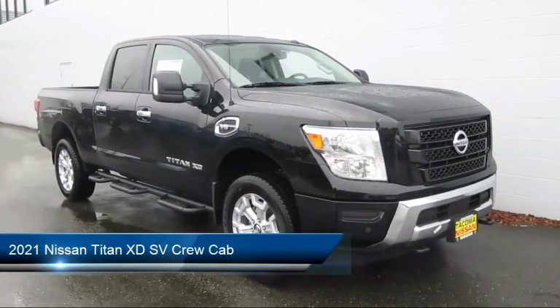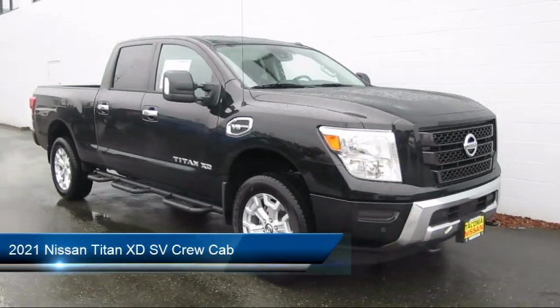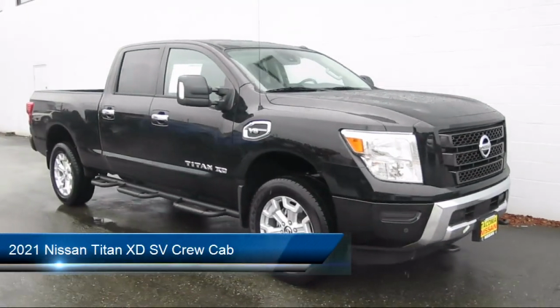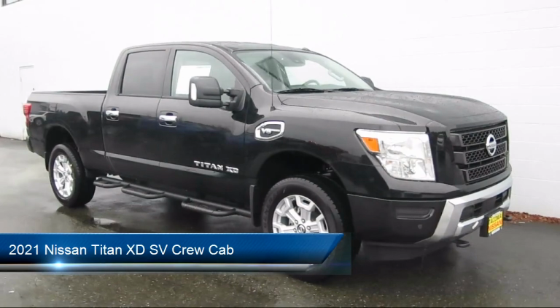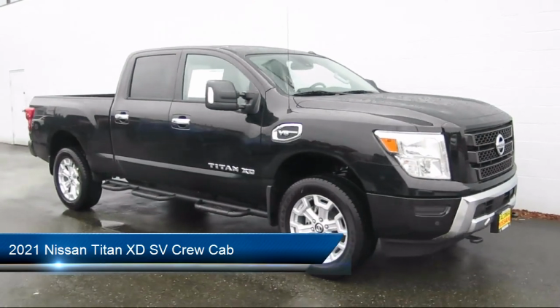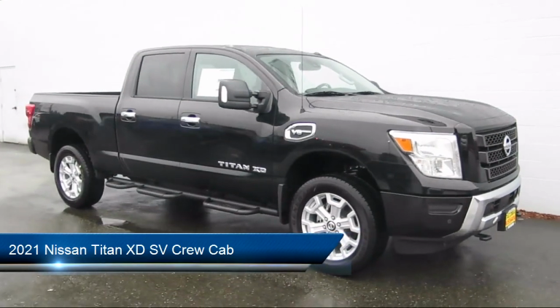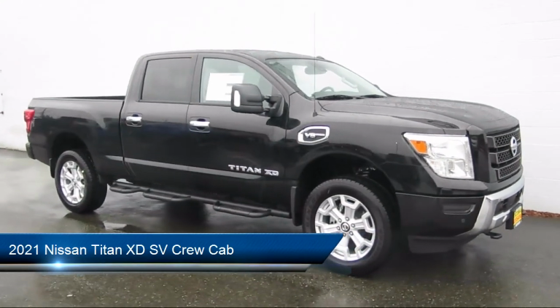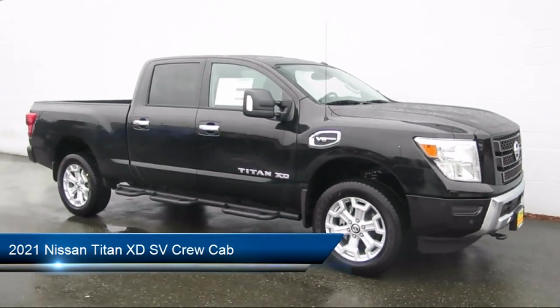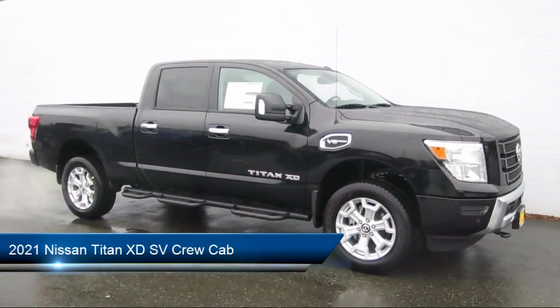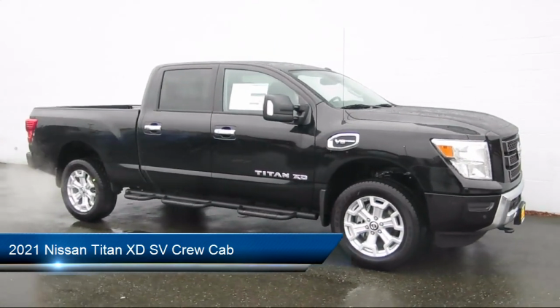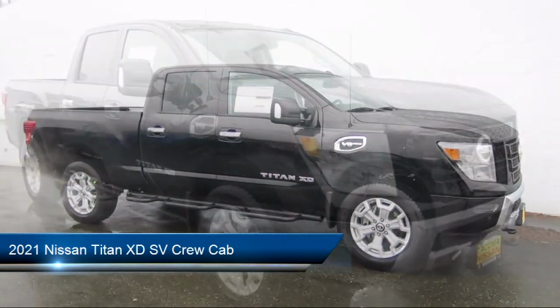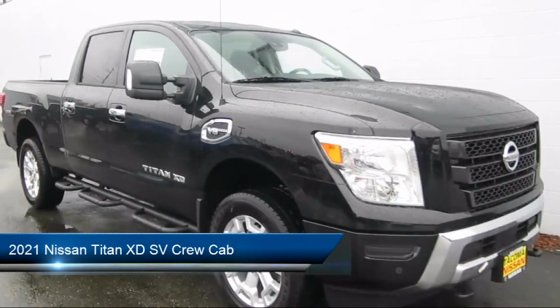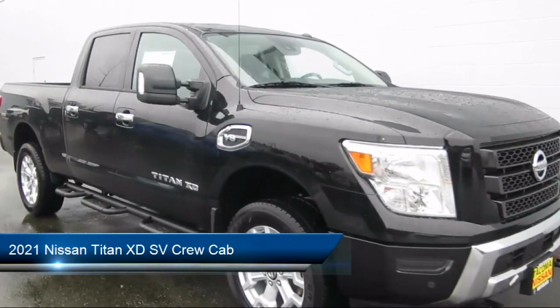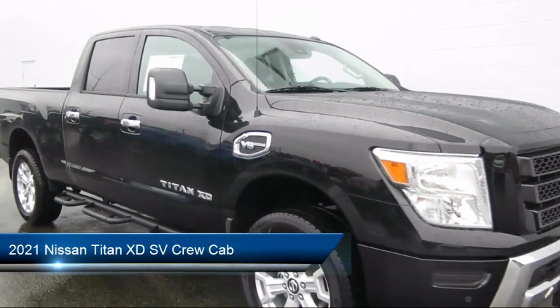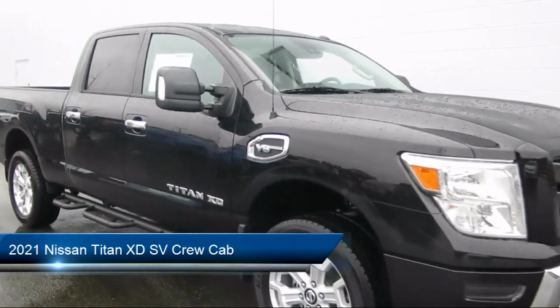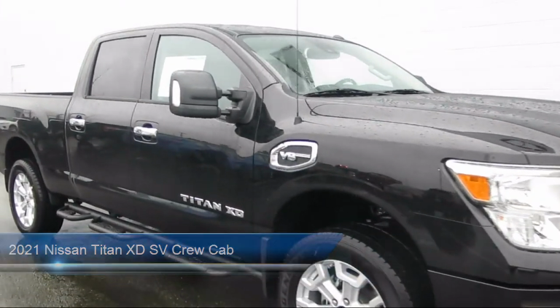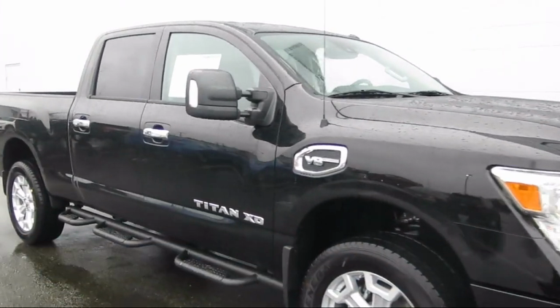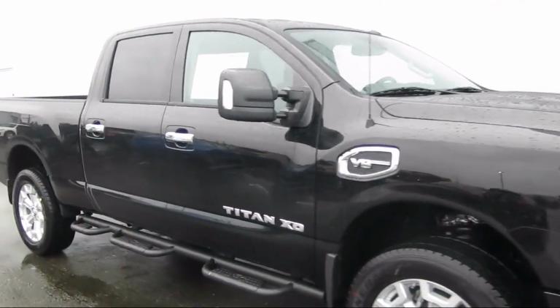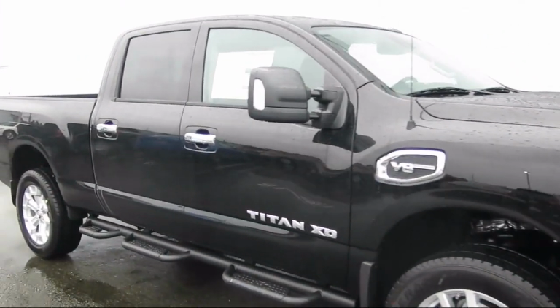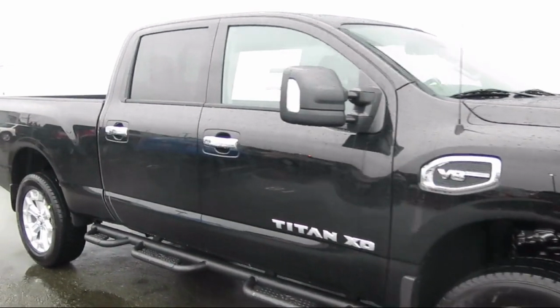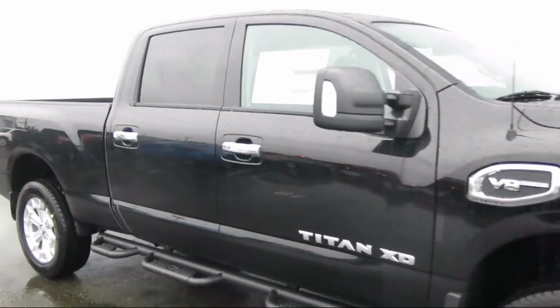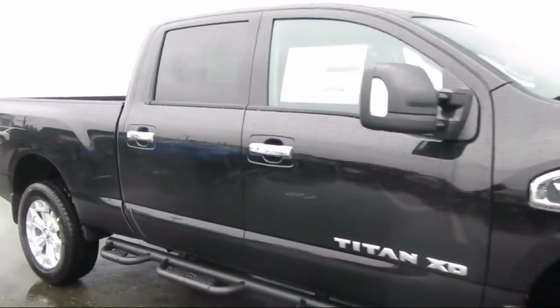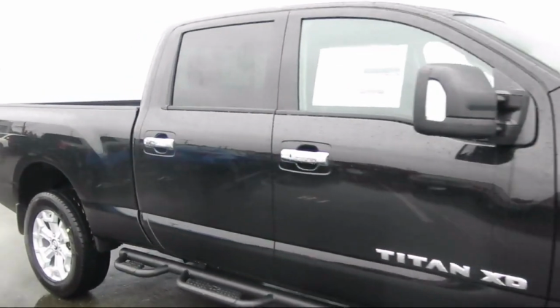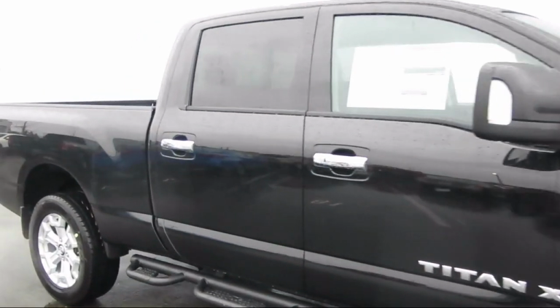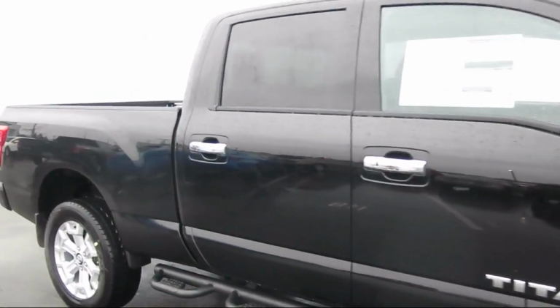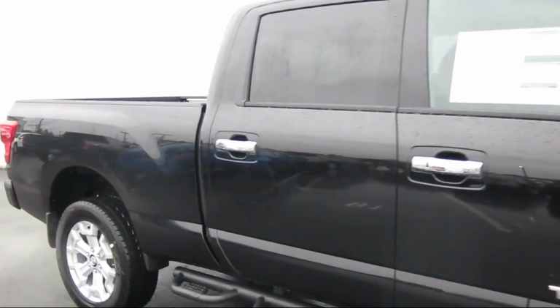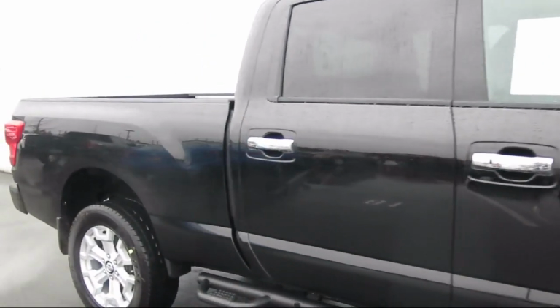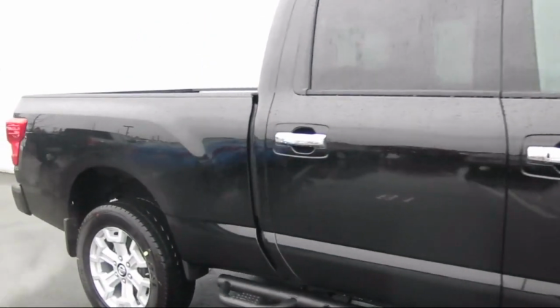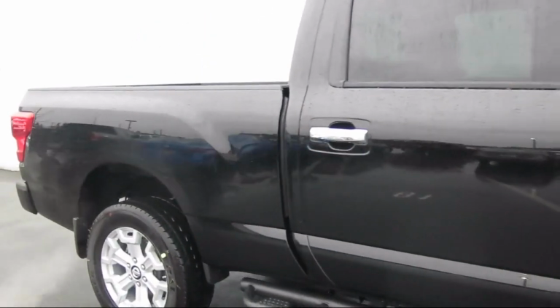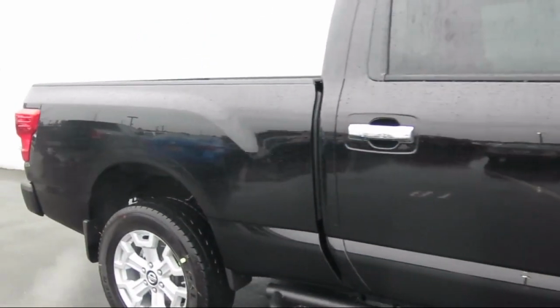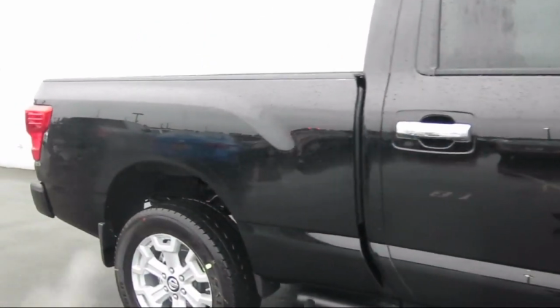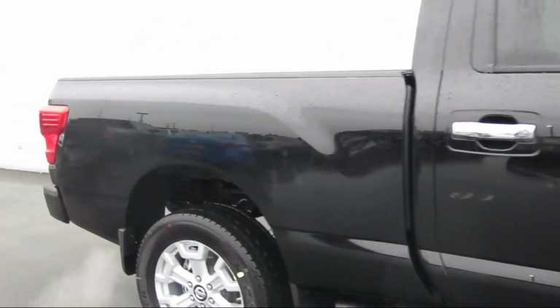It comes equipped with auto high beam headlamp control, power sliding rear window and defogger, parking sensors, 20 inch painted alloy wheels, and chrome bumpers.